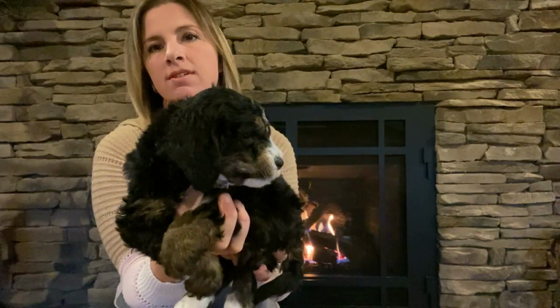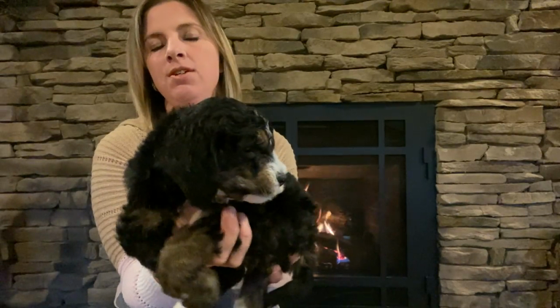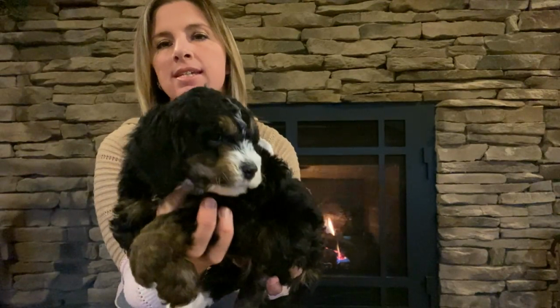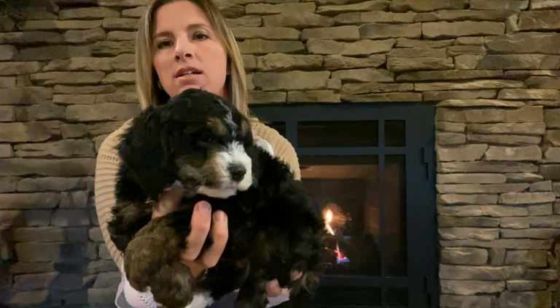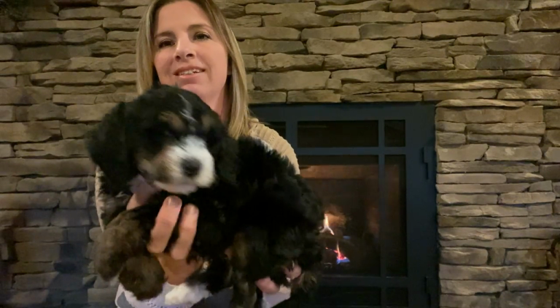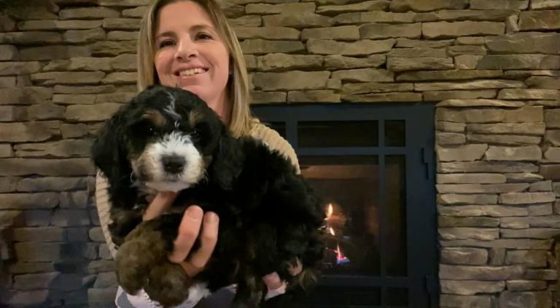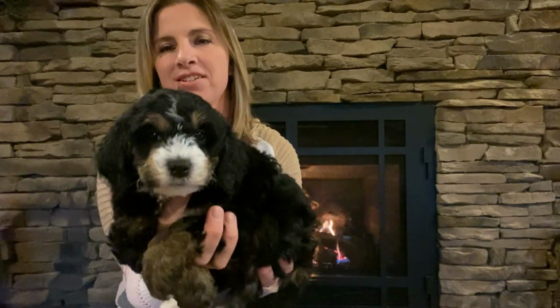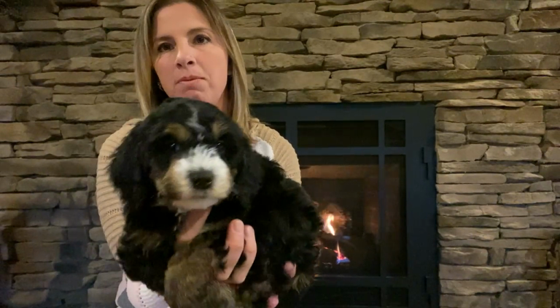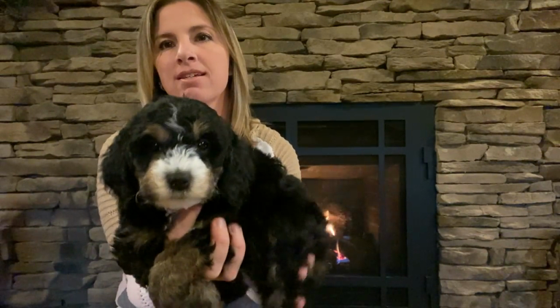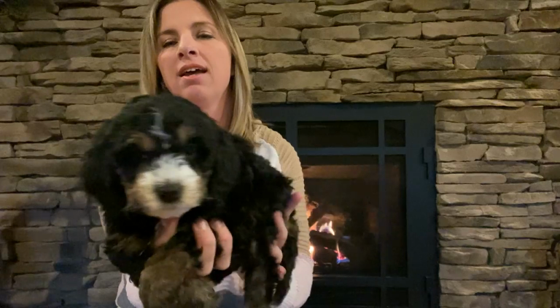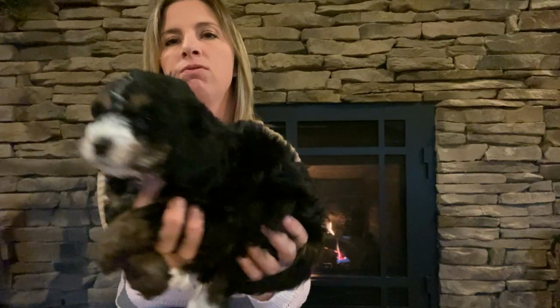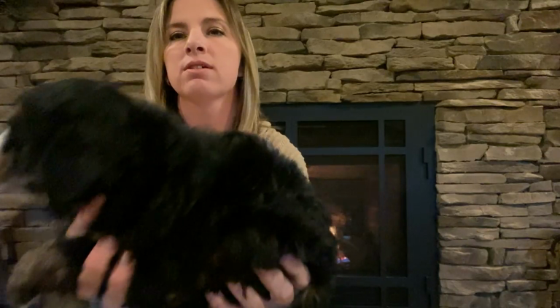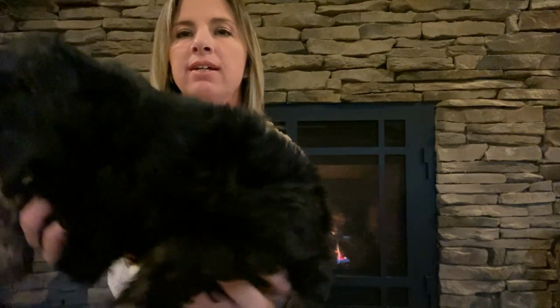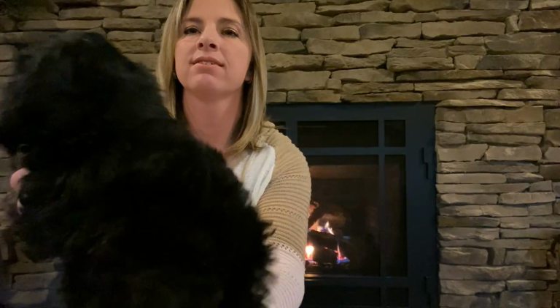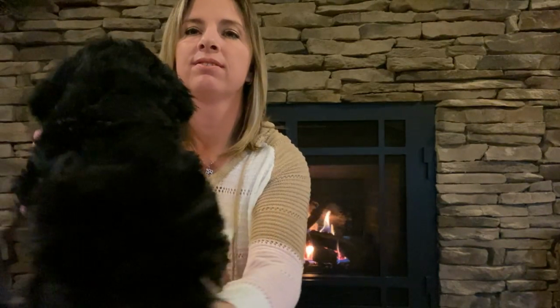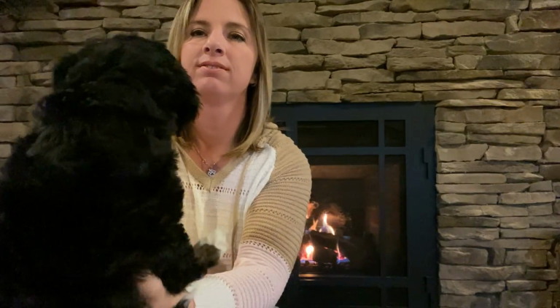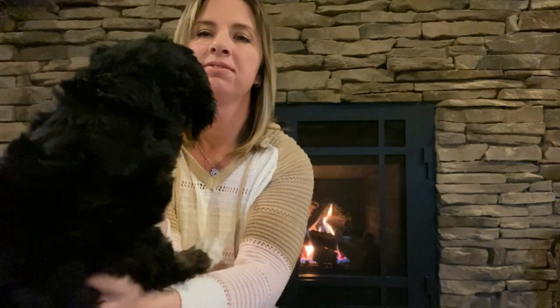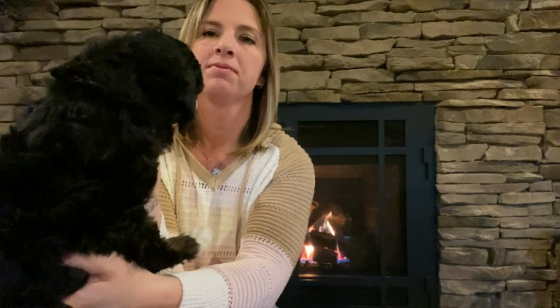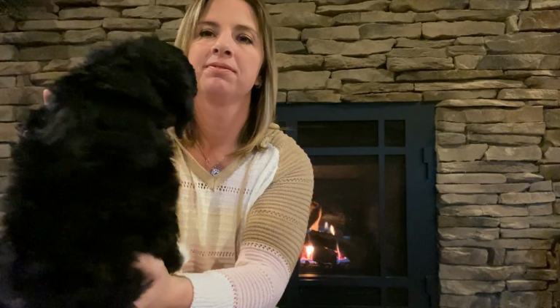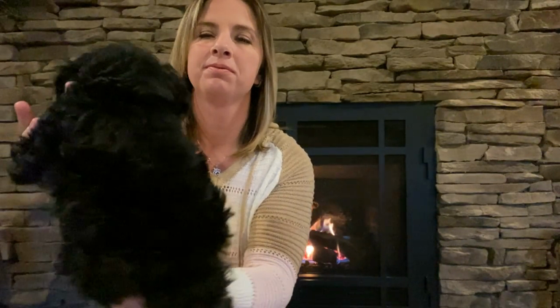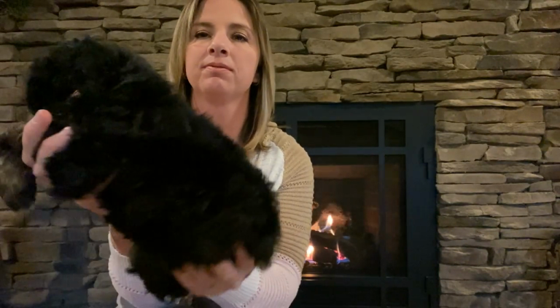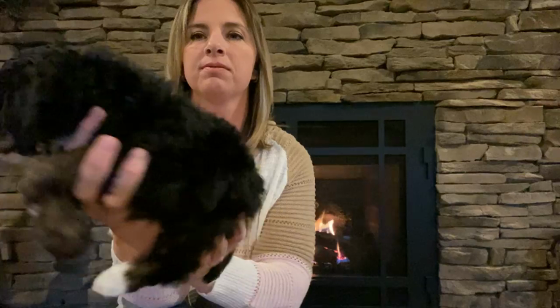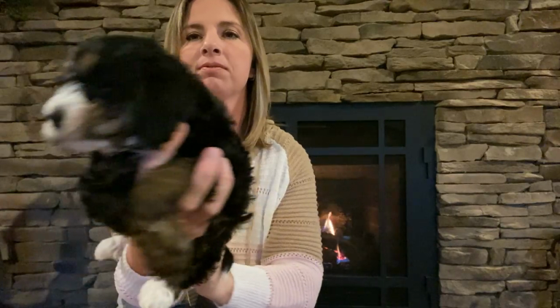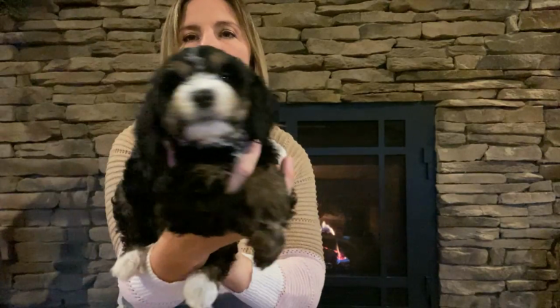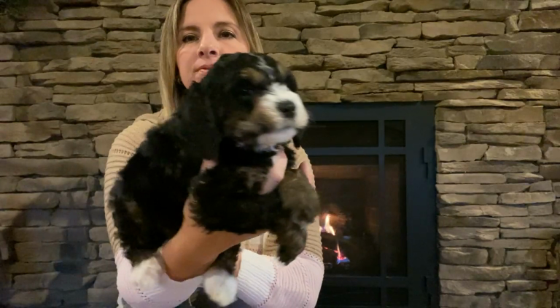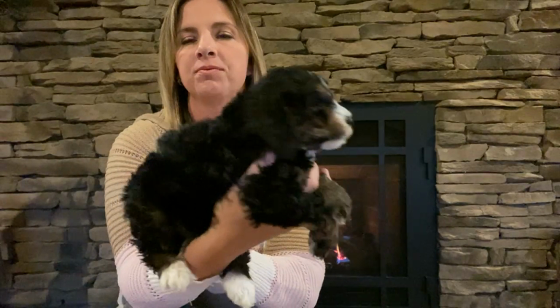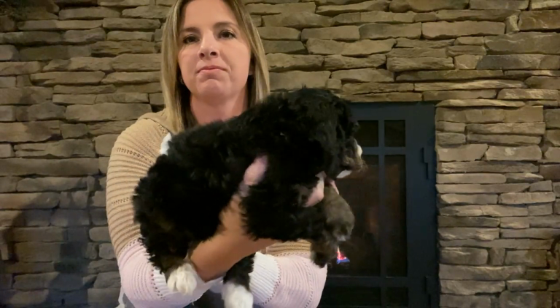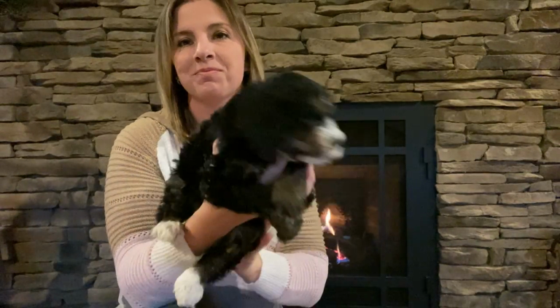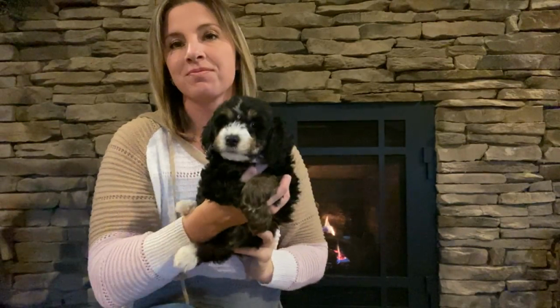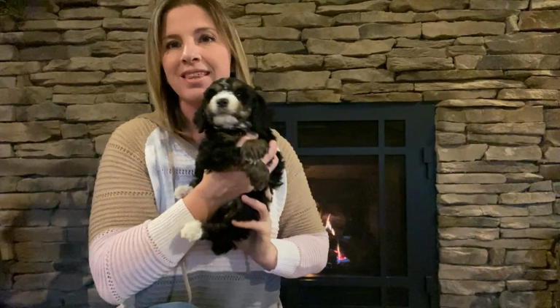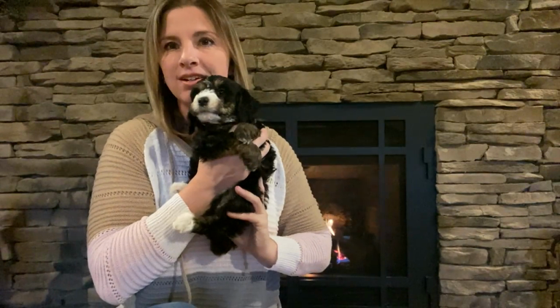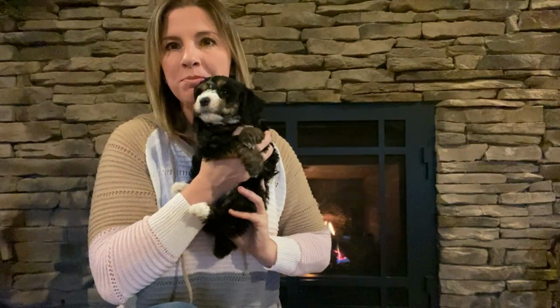So you can see, they're such sweet puppies — how full this coat is. This is our little green boy.